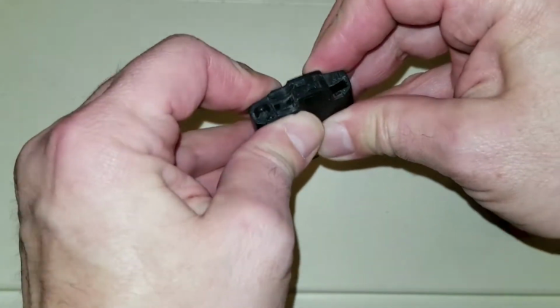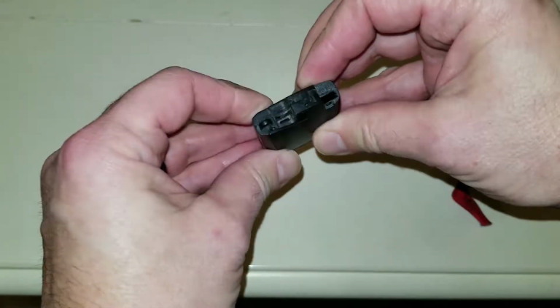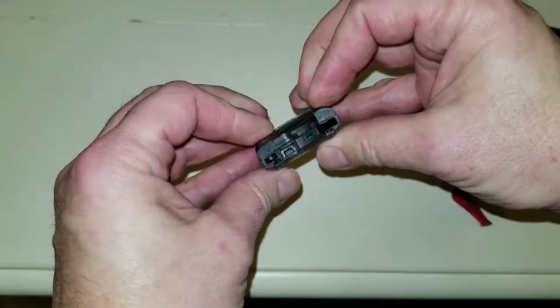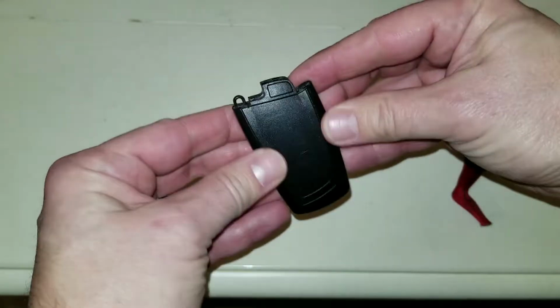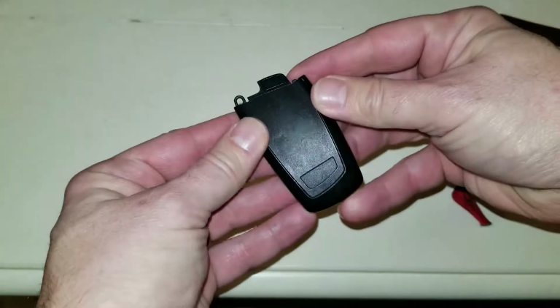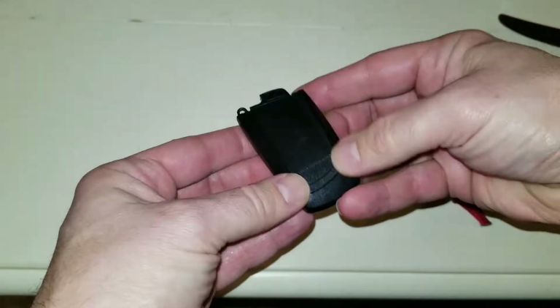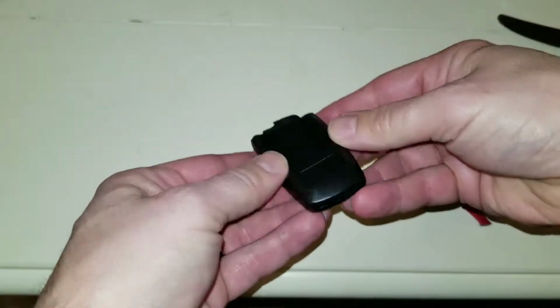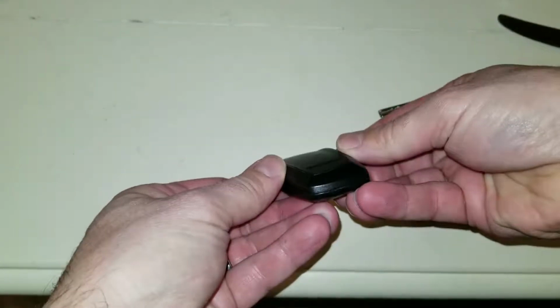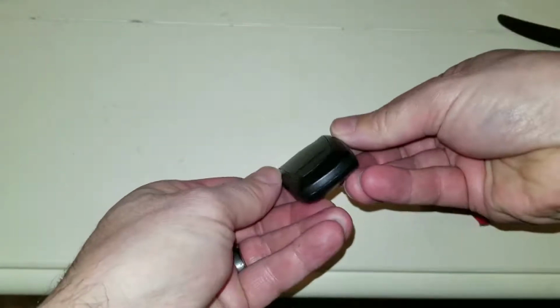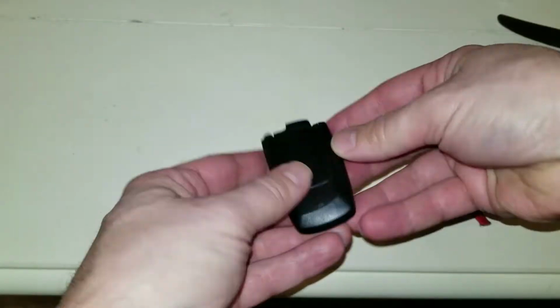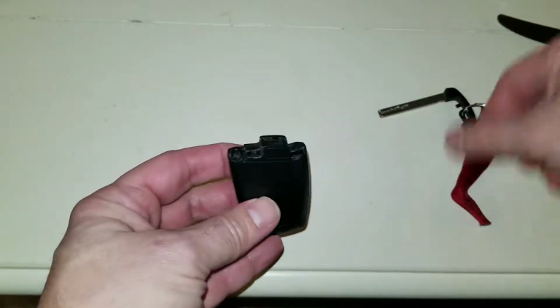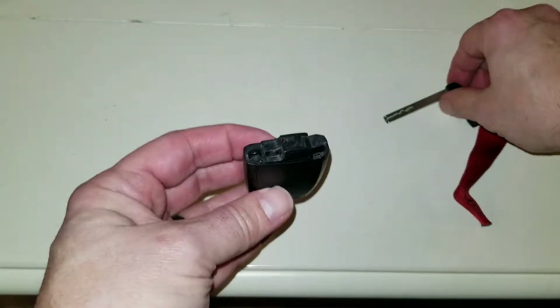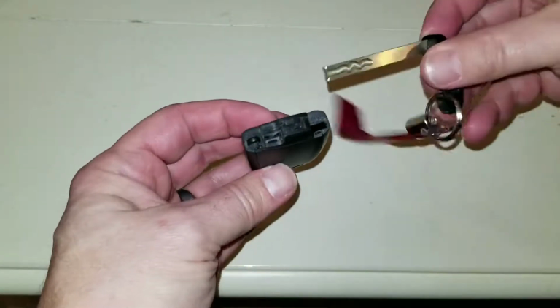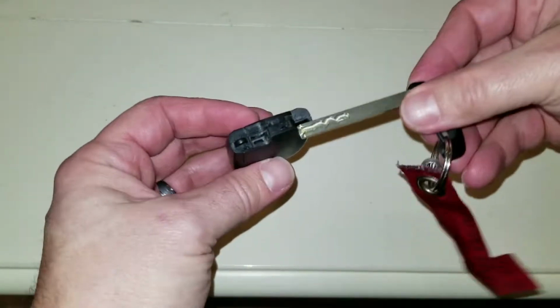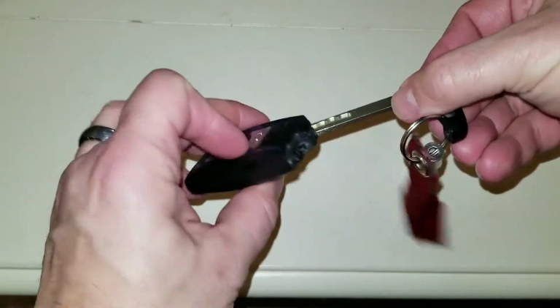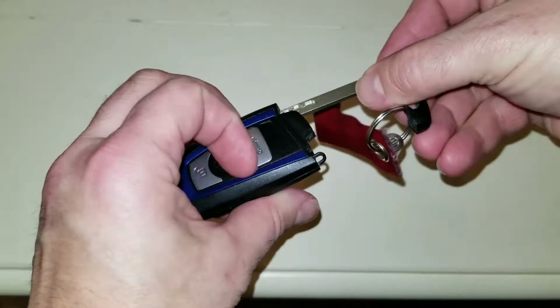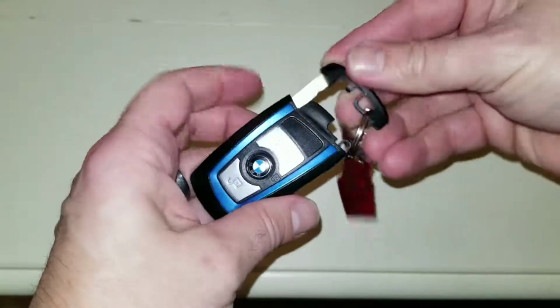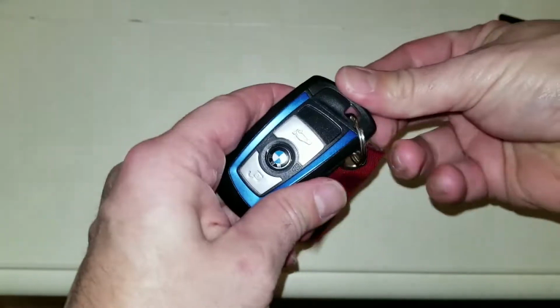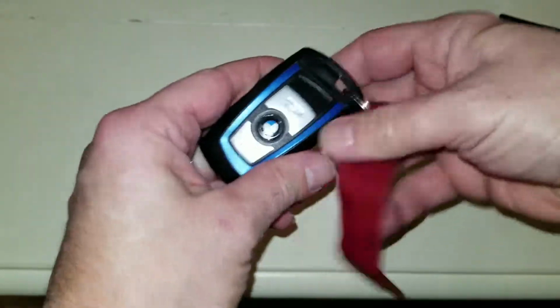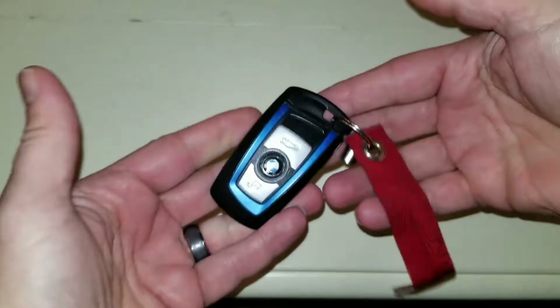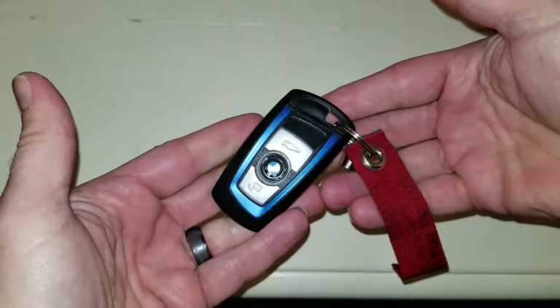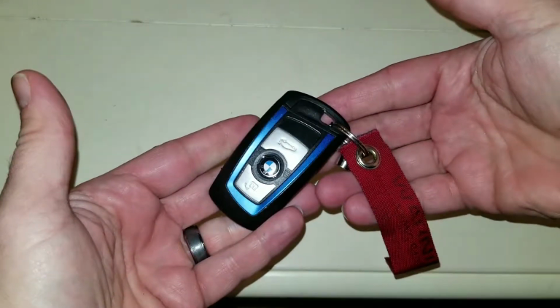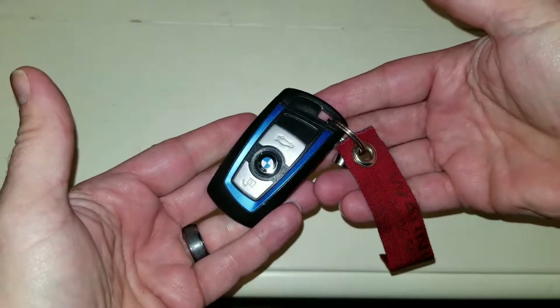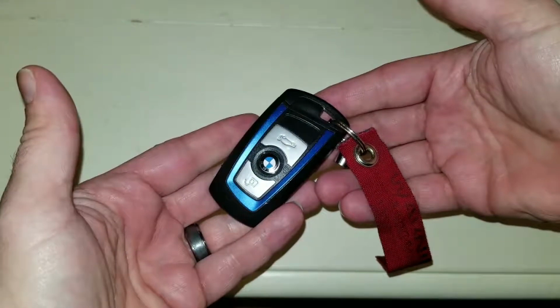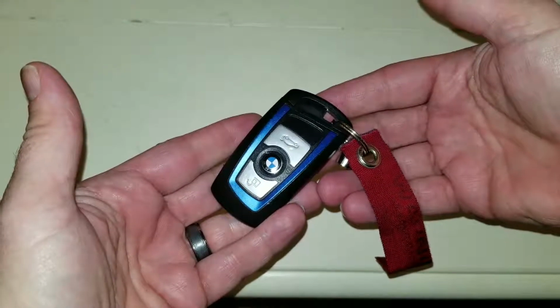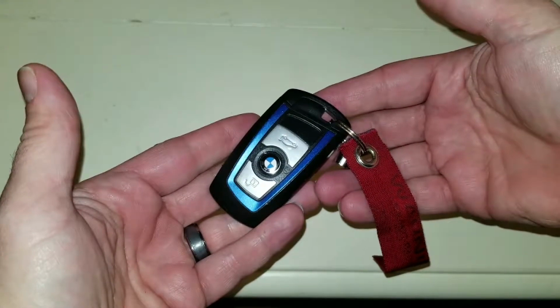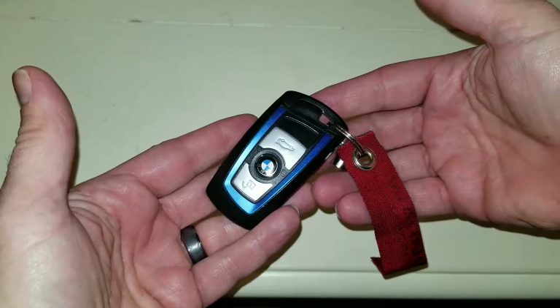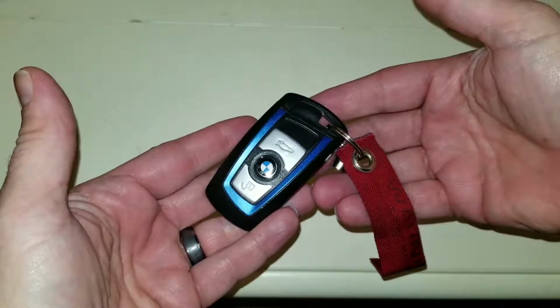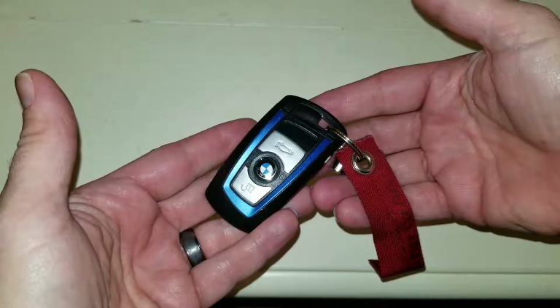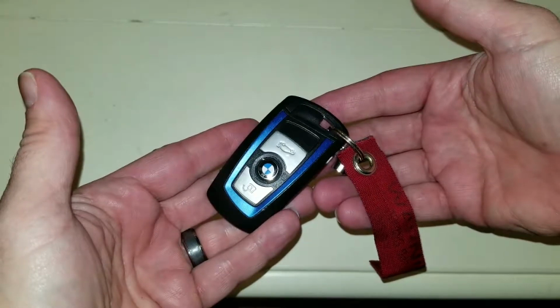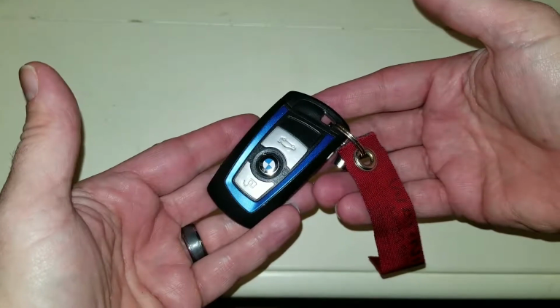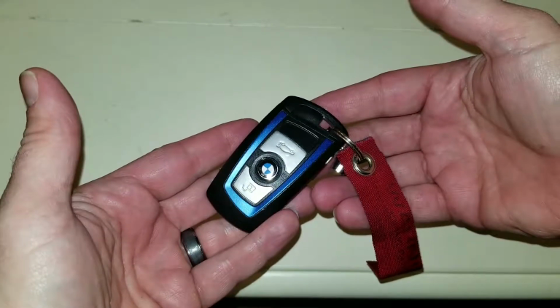Push on it, make sure it clips, everything looks right, just put my key back in, and we're done. Go out, see if the car locks, and you're good. Later.